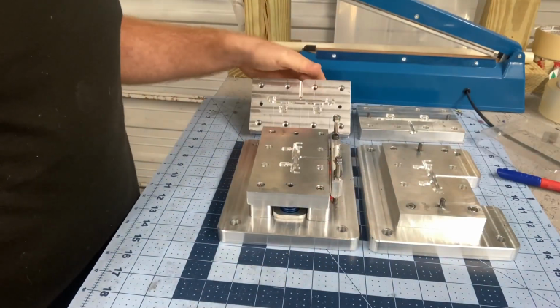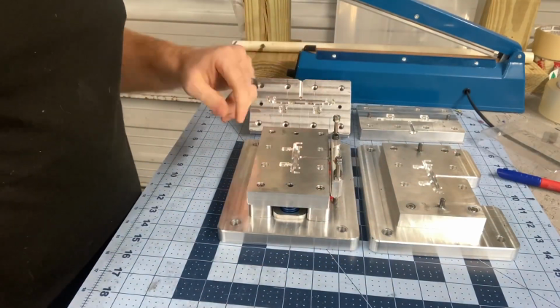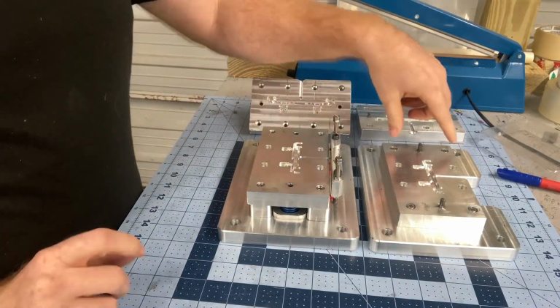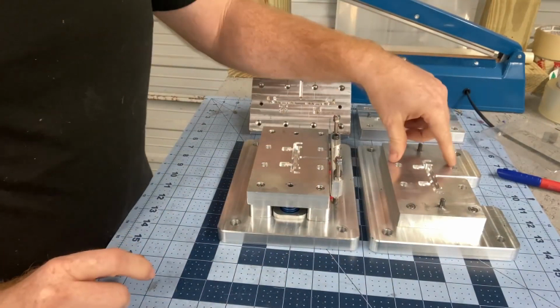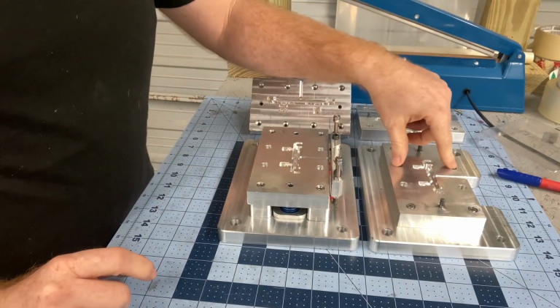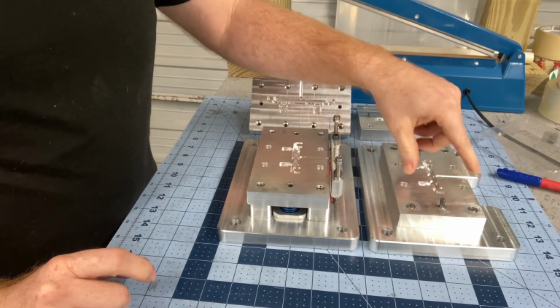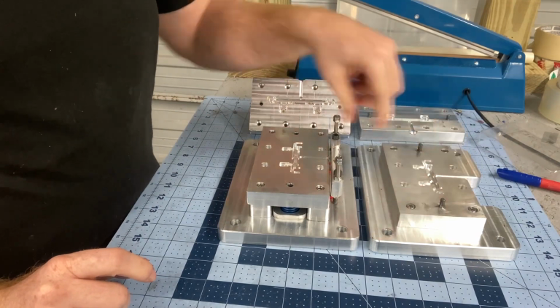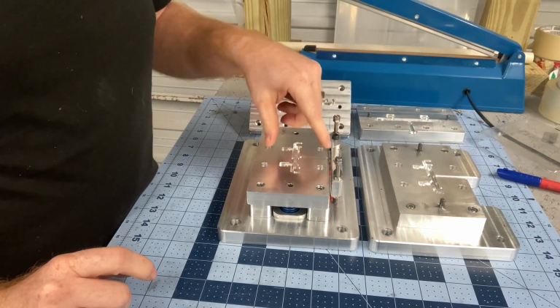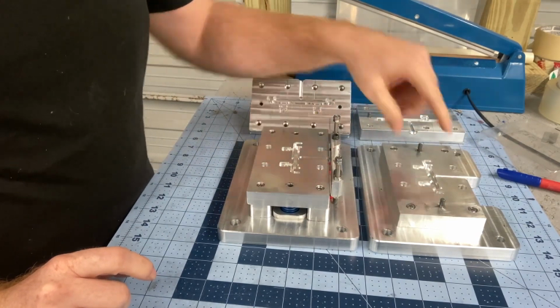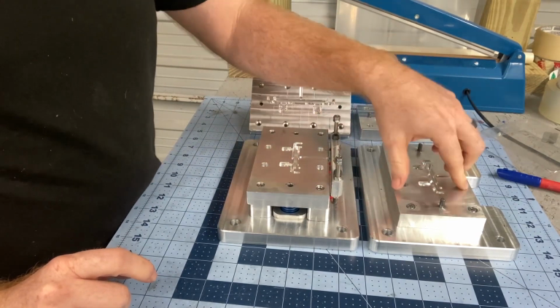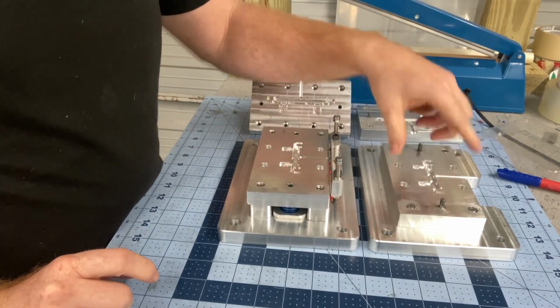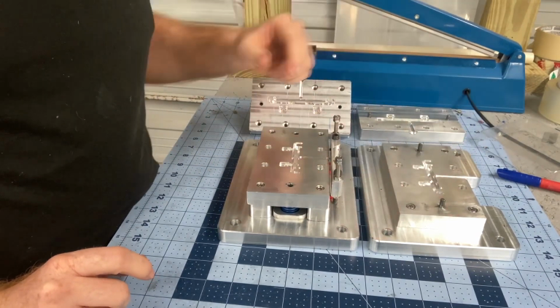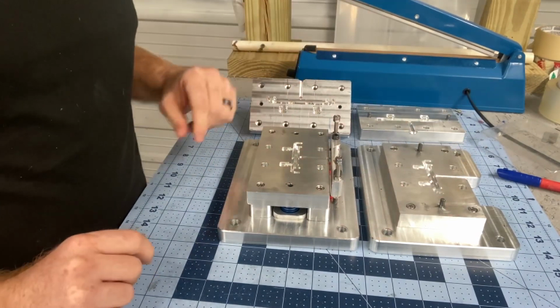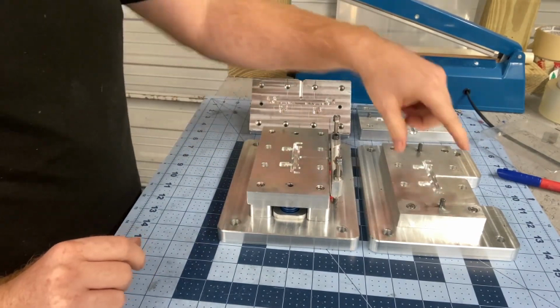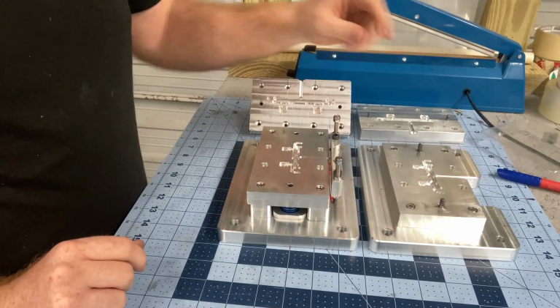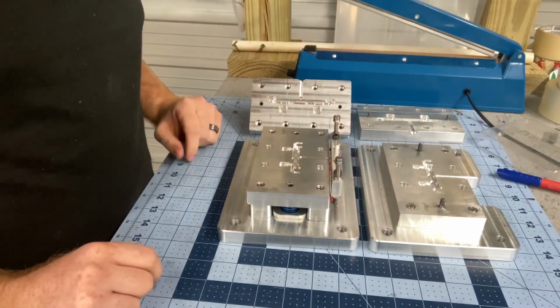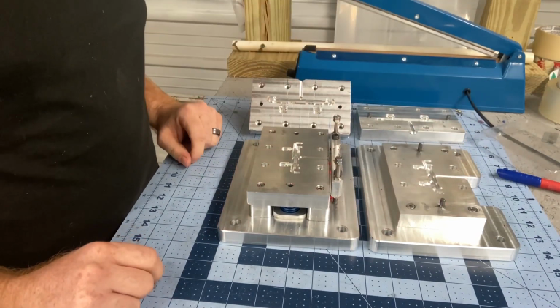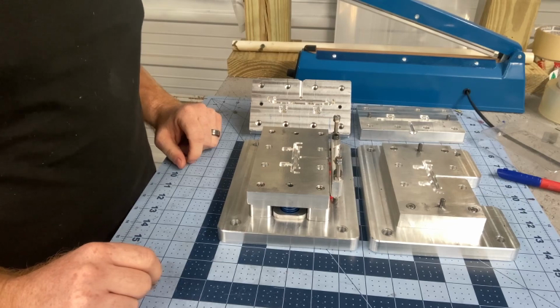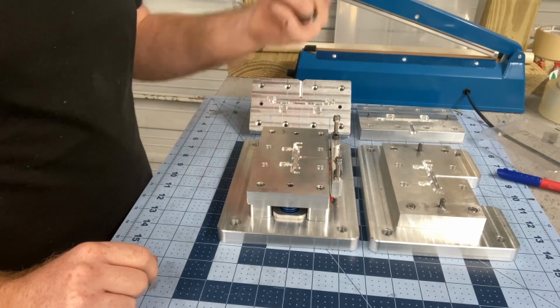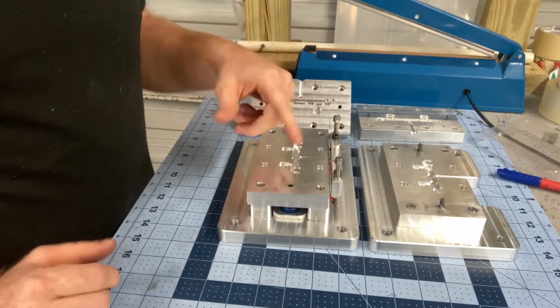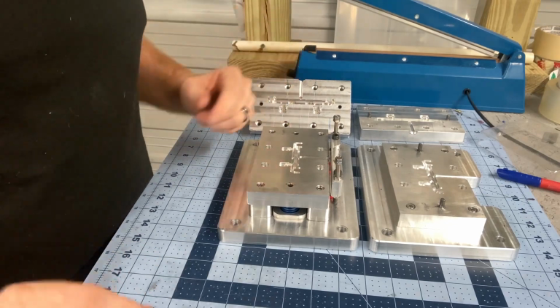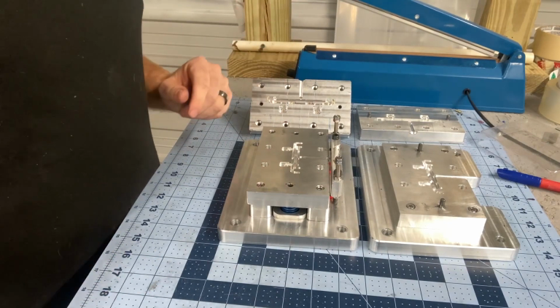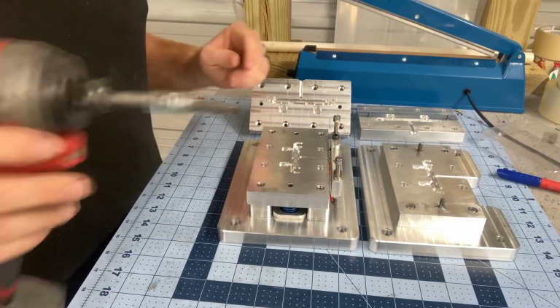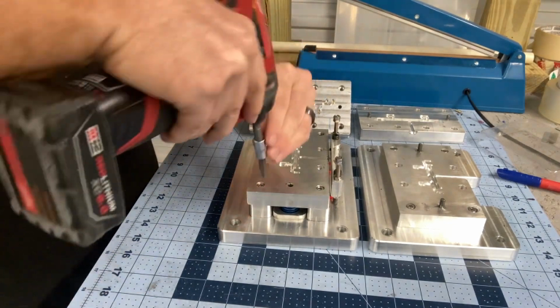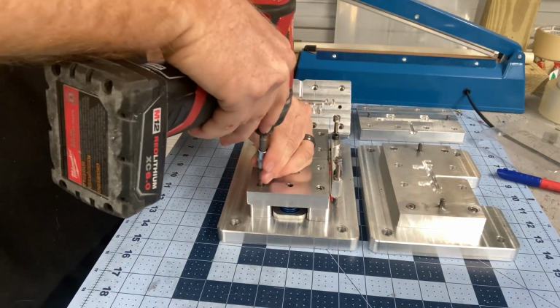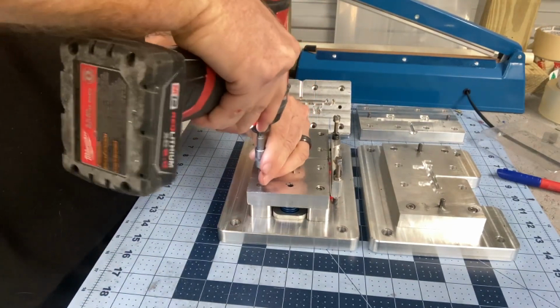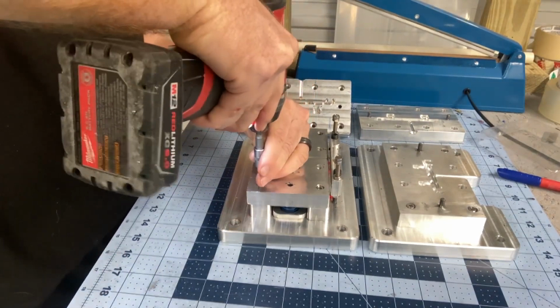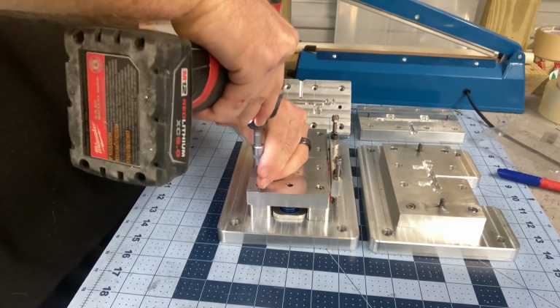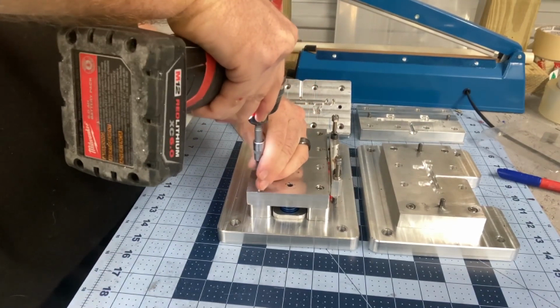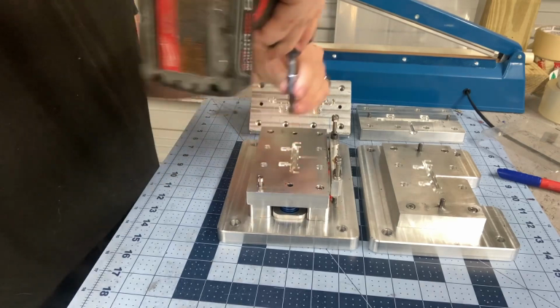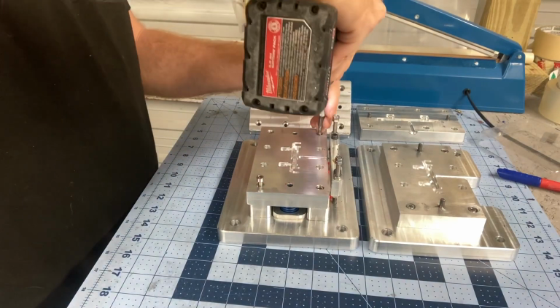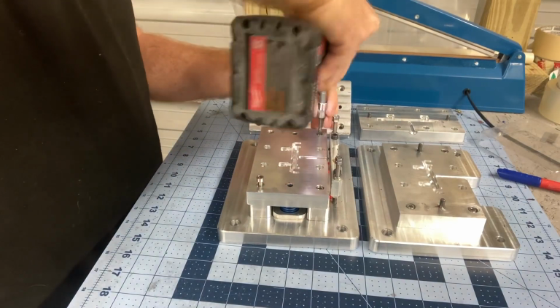Basically, I had a couple extra fastener holes there, found out to be just unnecessary so I don't use them. So we'll just pop these screws out here and swap the molds.